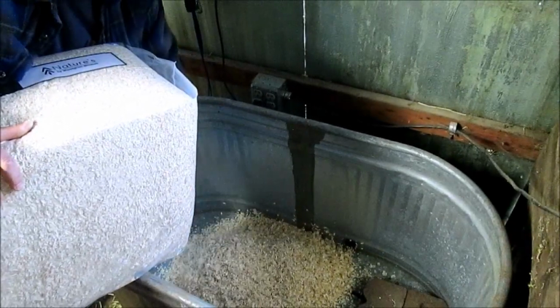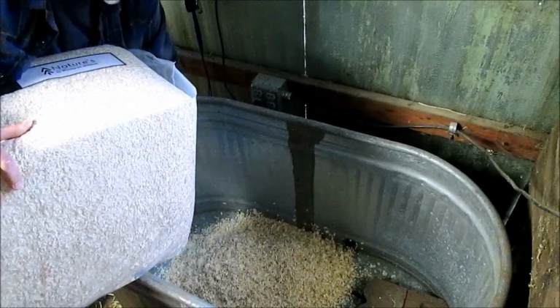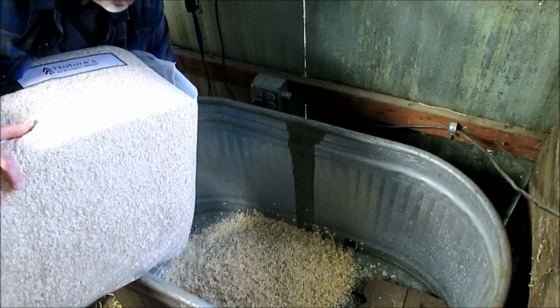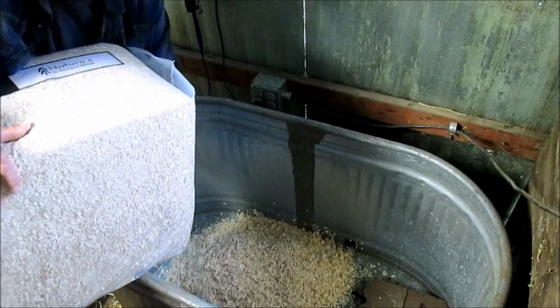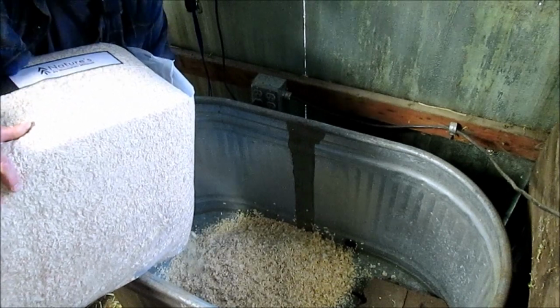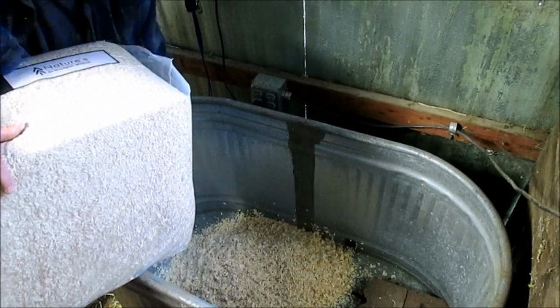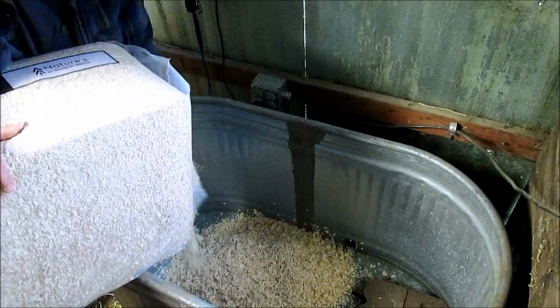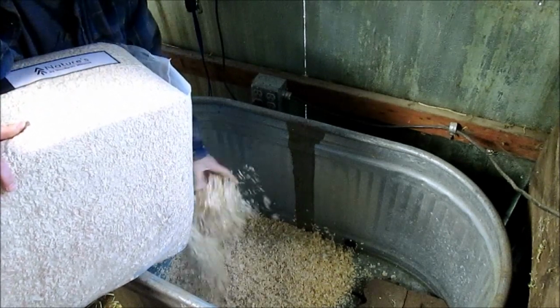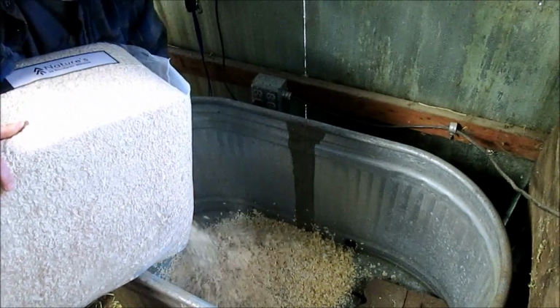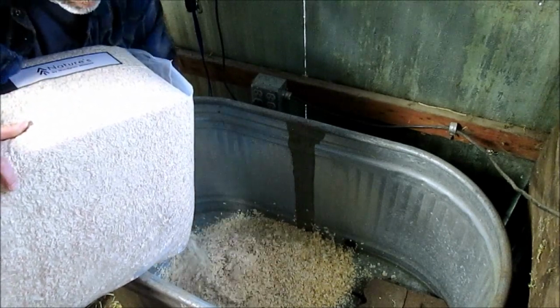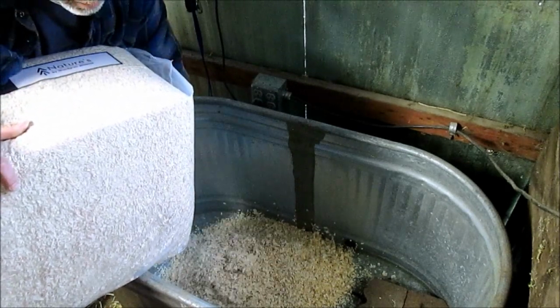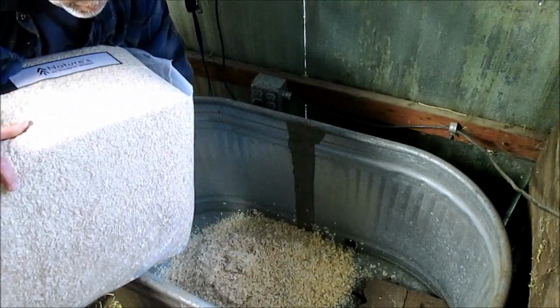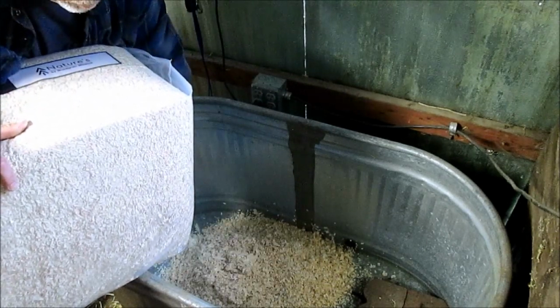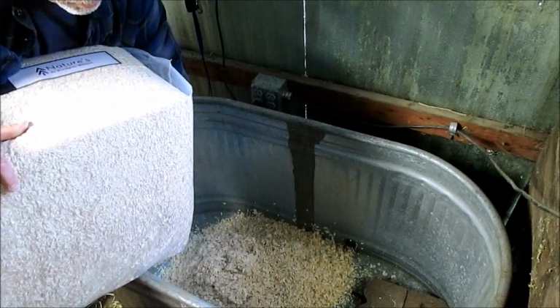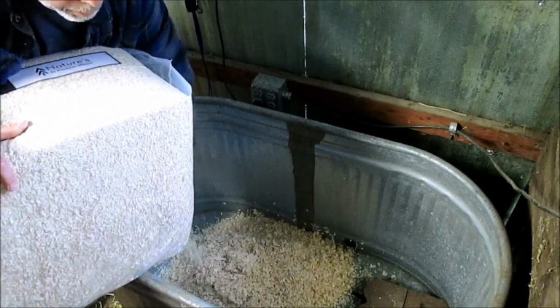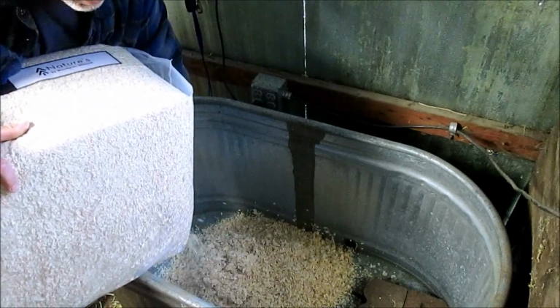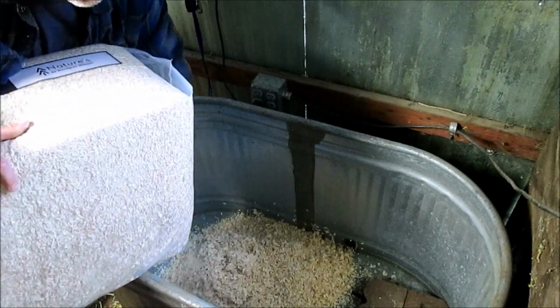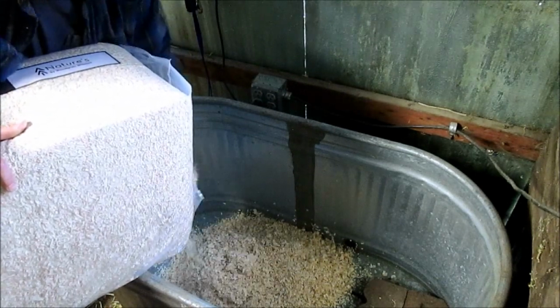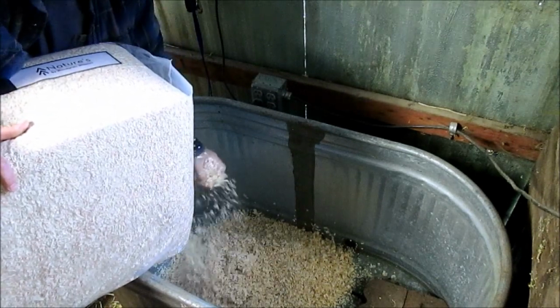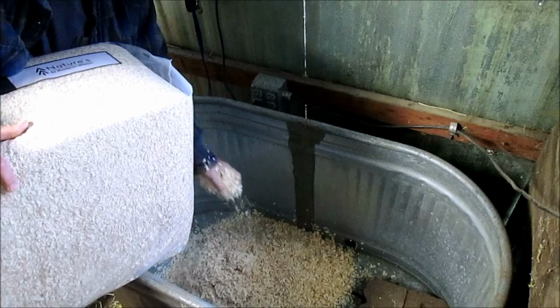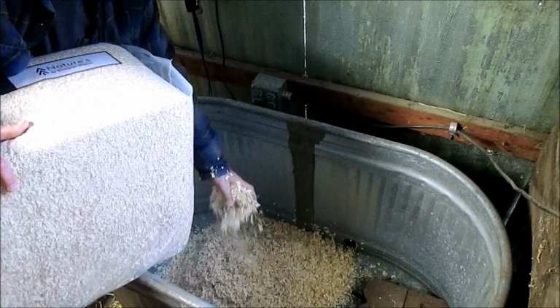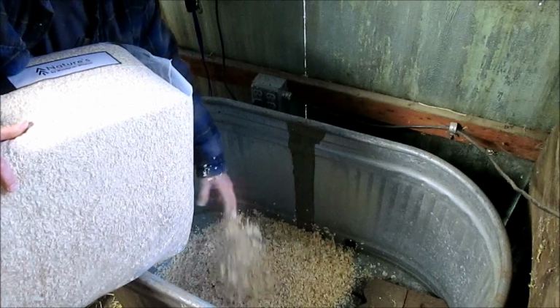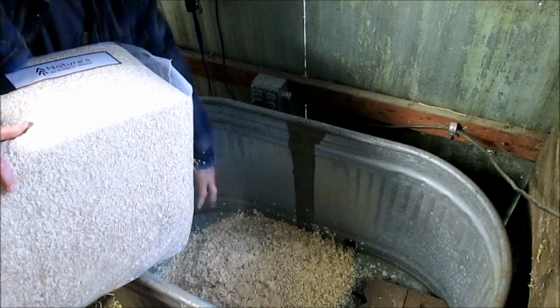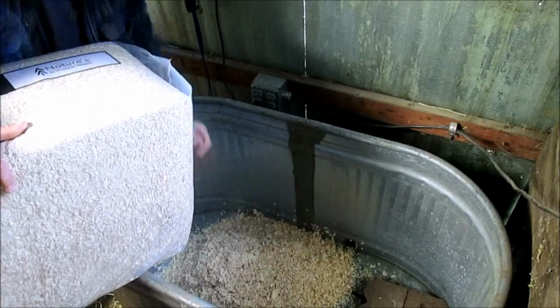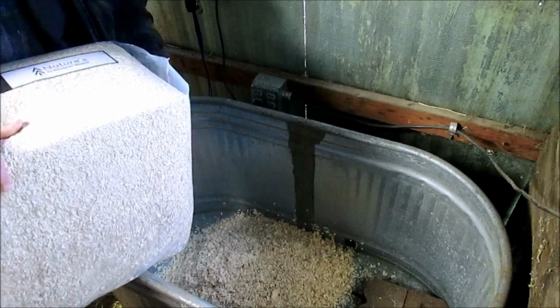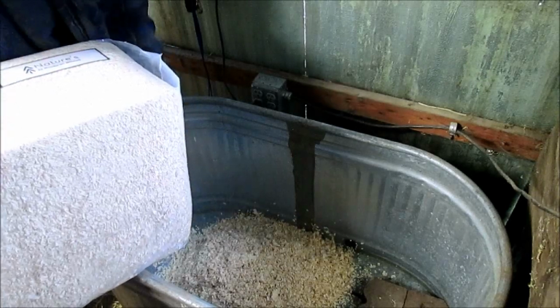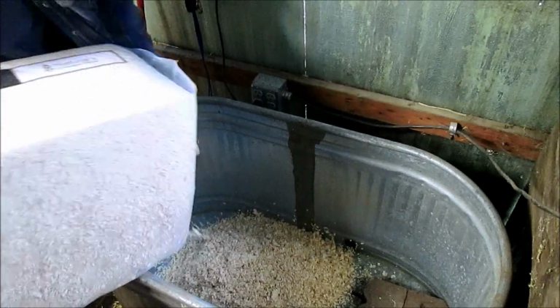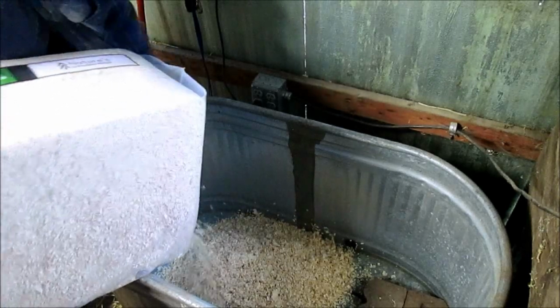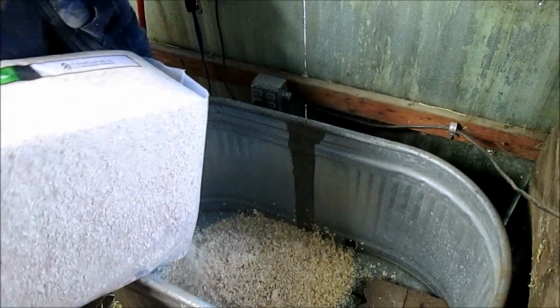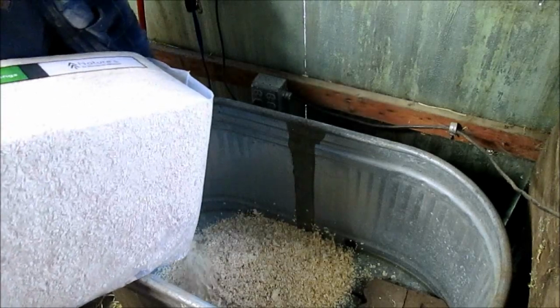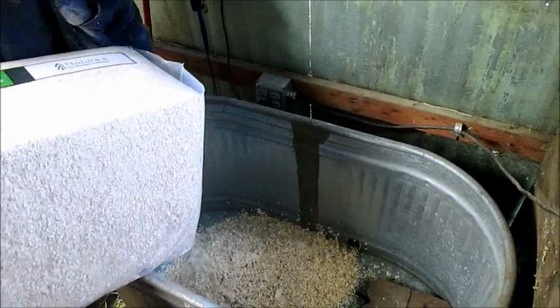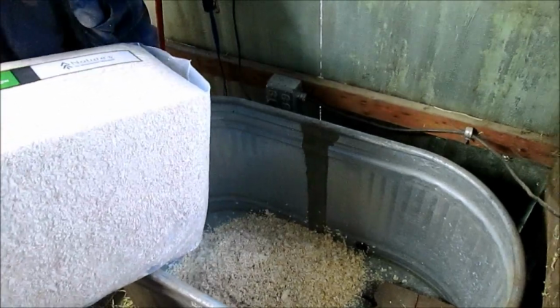In a future video, we're going to make a brooder so we can put it in here, so we don't have to use this anymore for the chicks. It'll be a little bit easier.